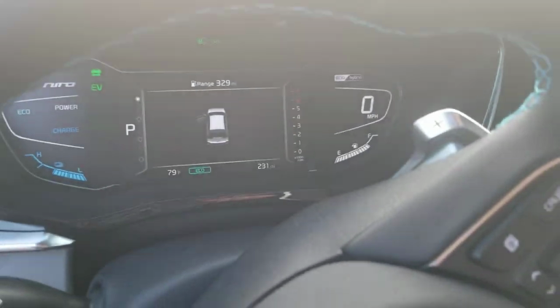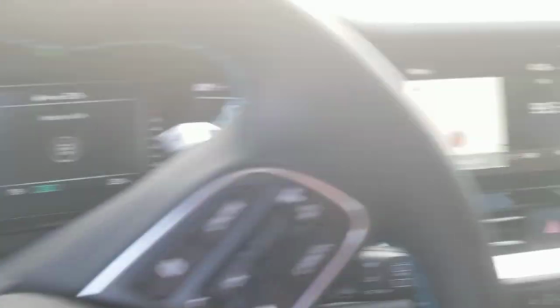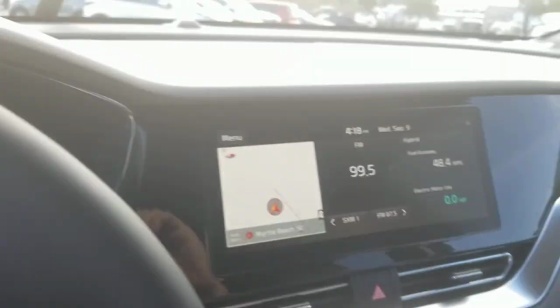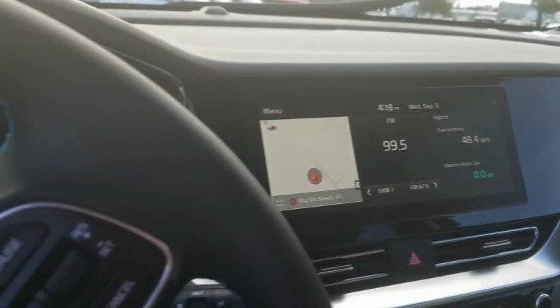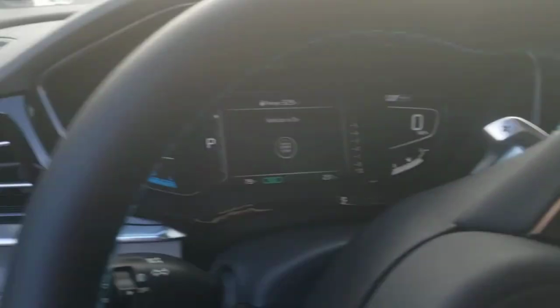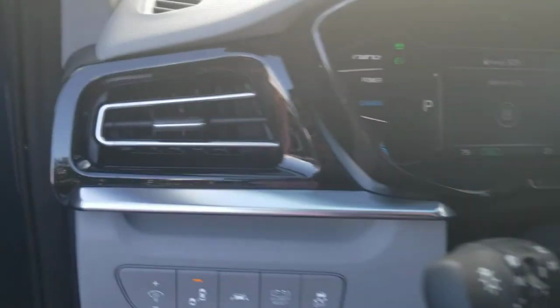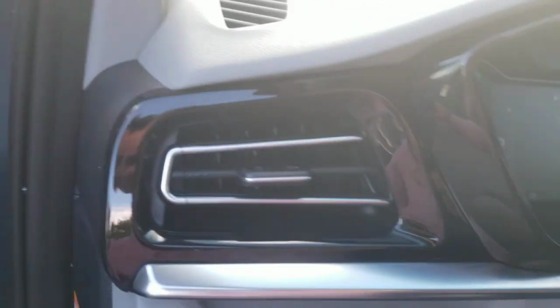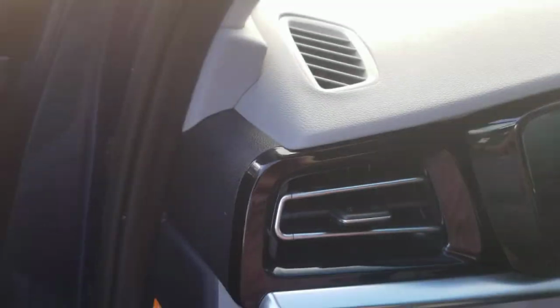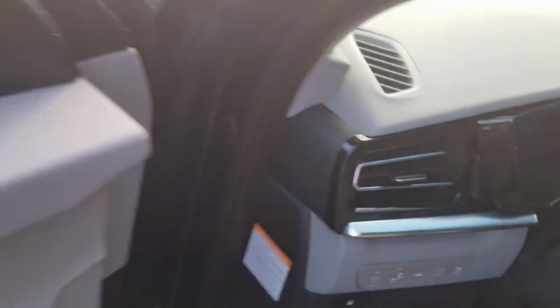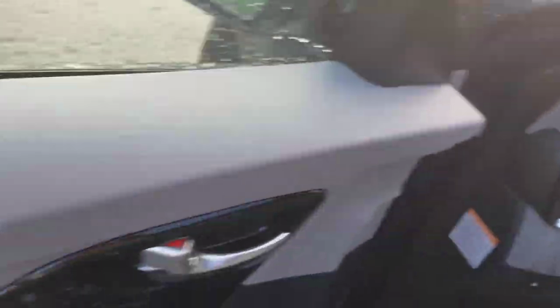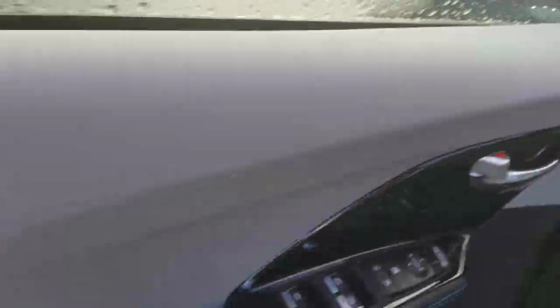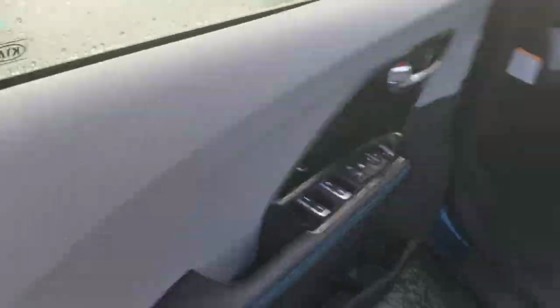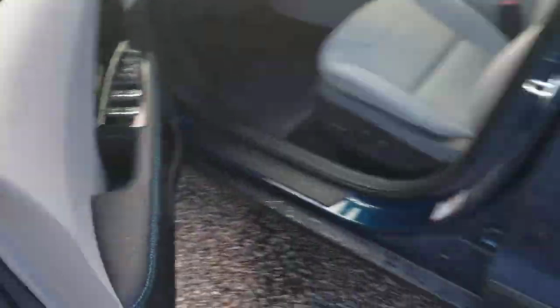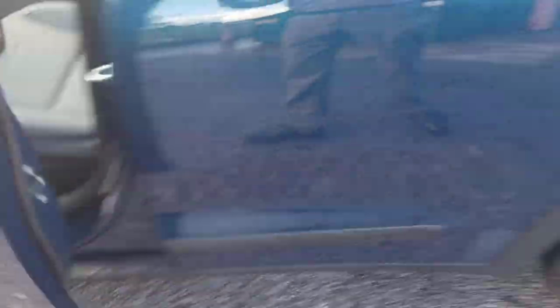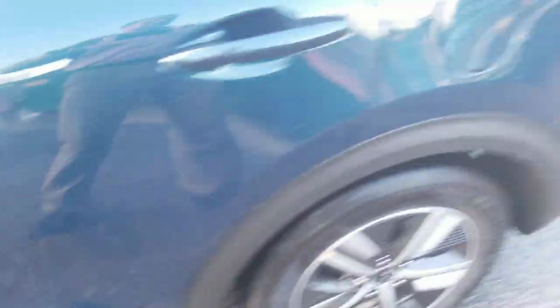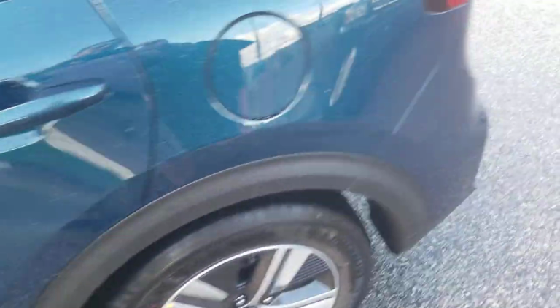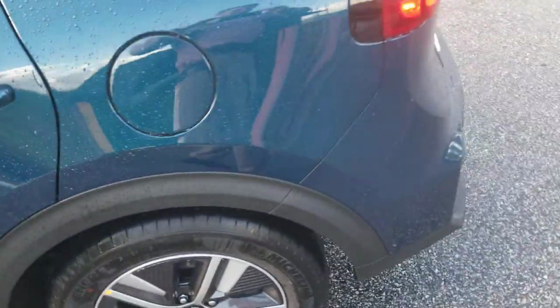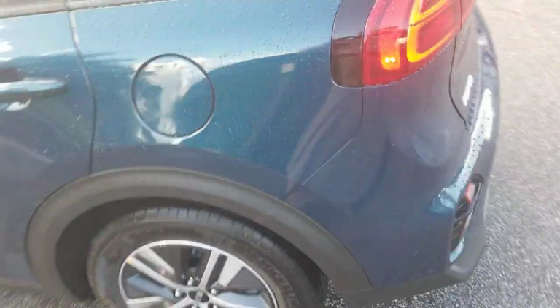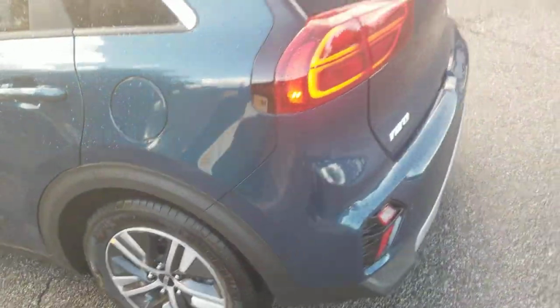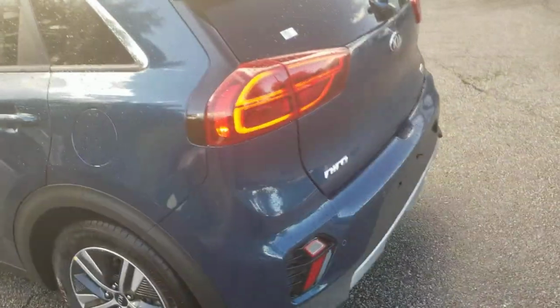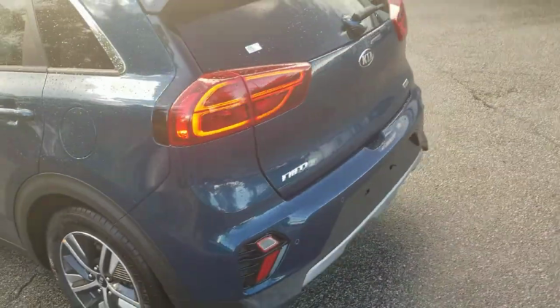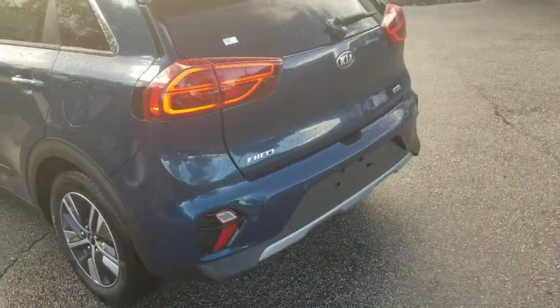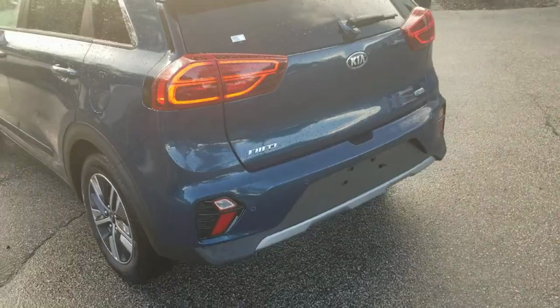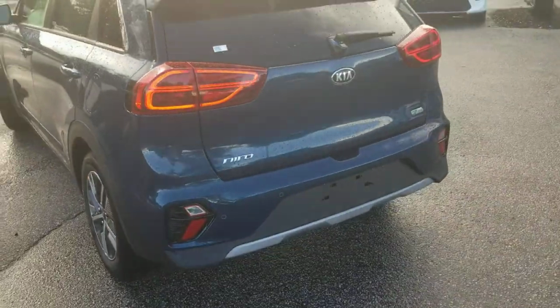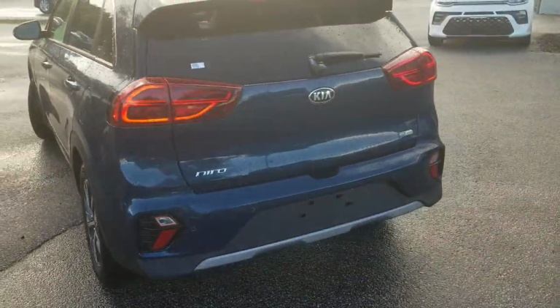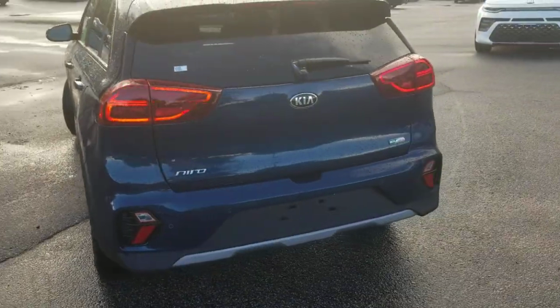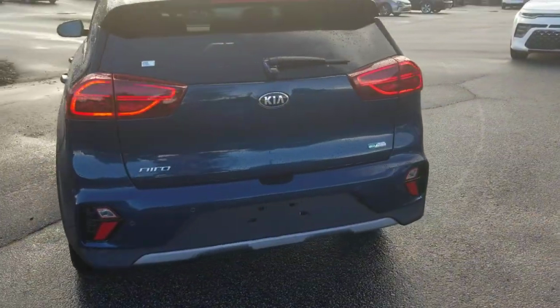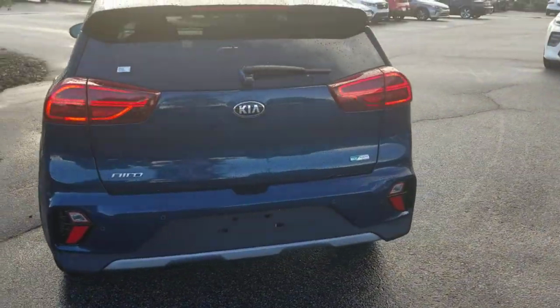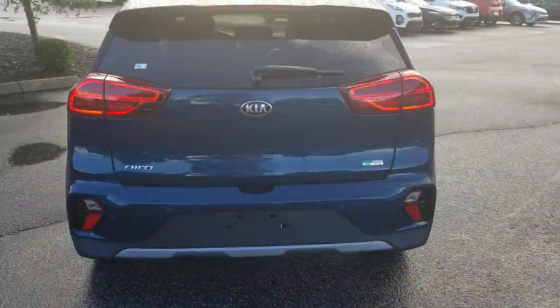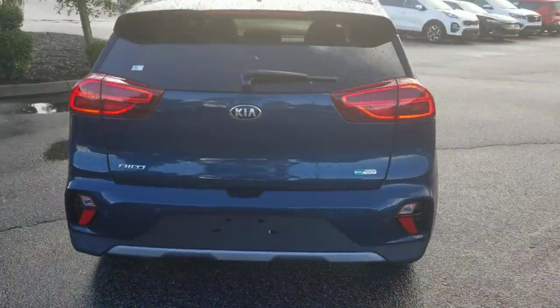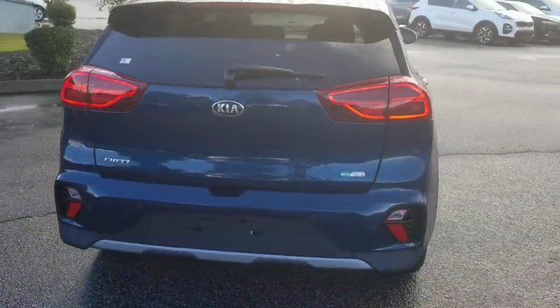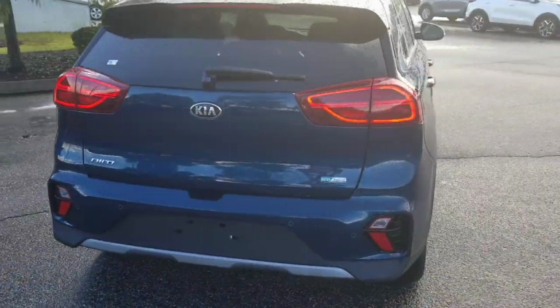Gloss black trim all throughout the front, and LED lights front and back.